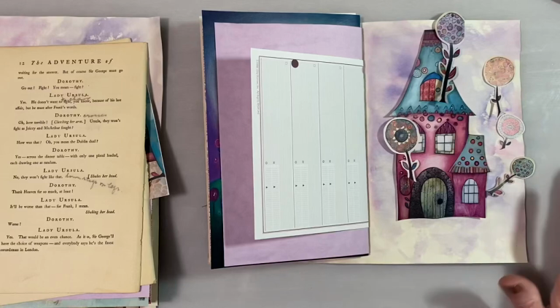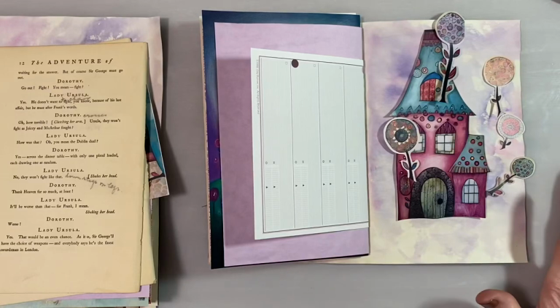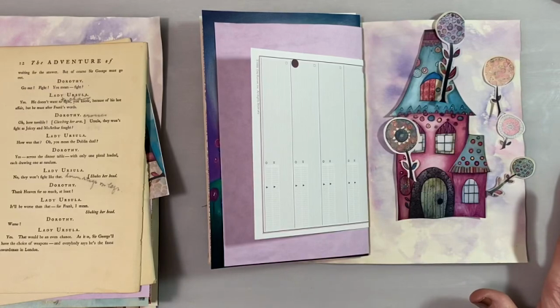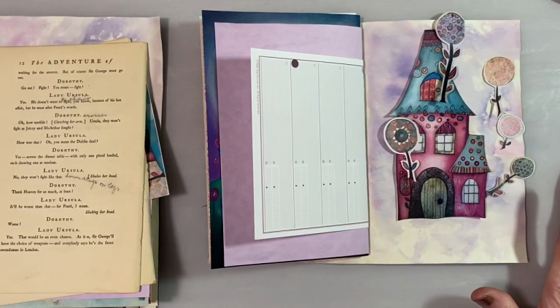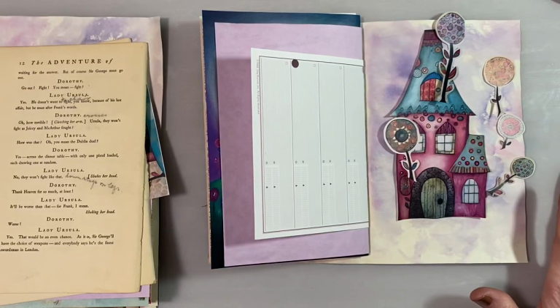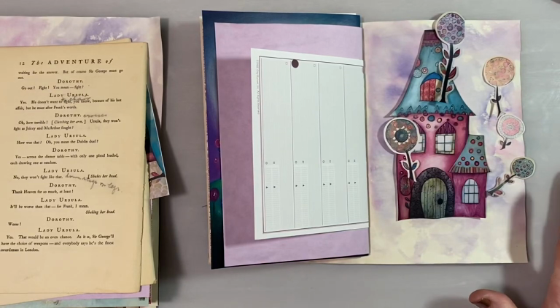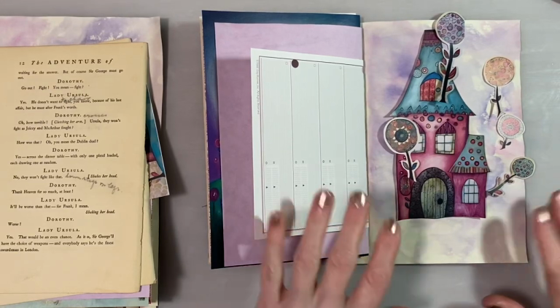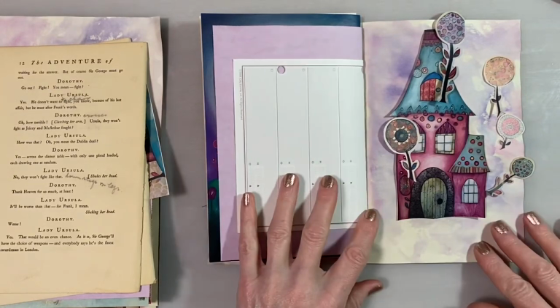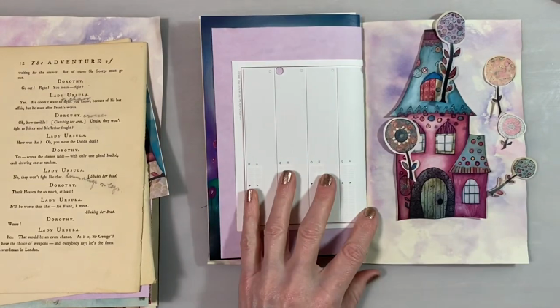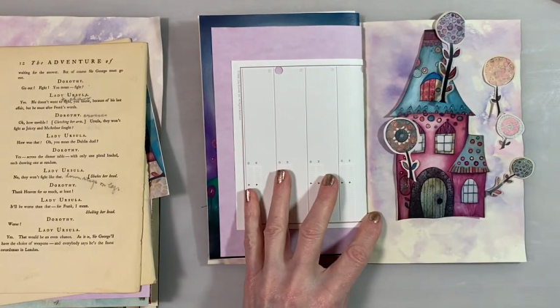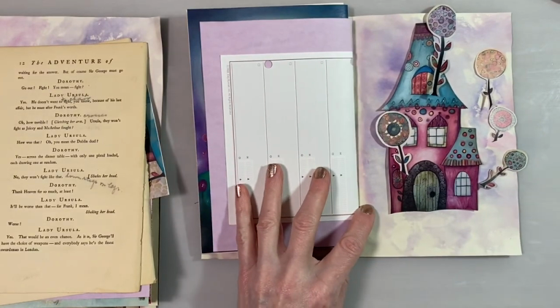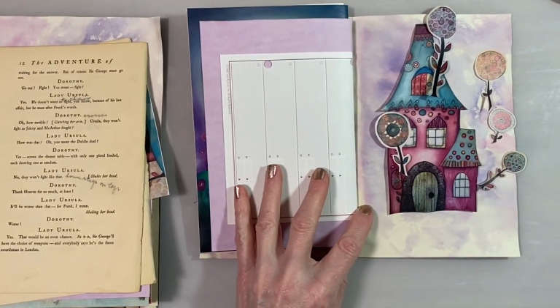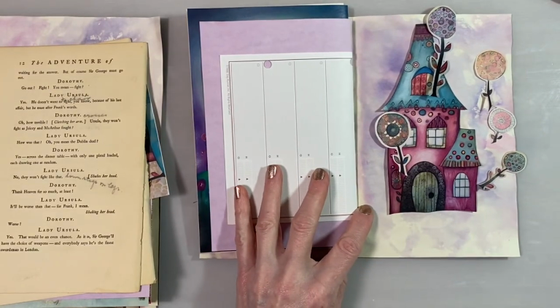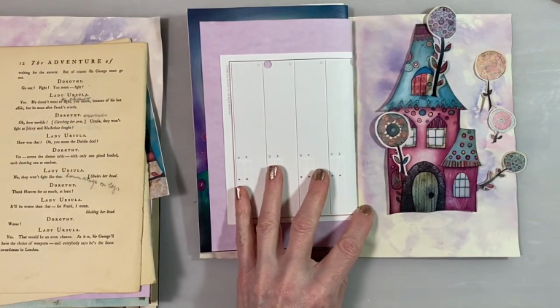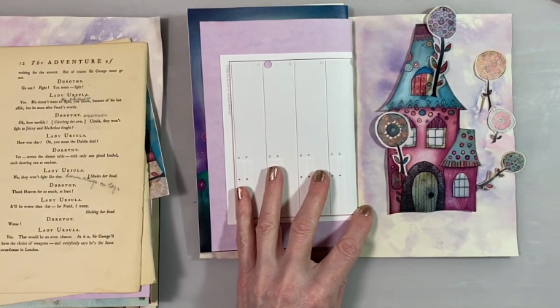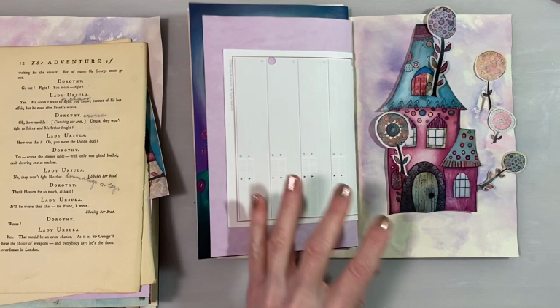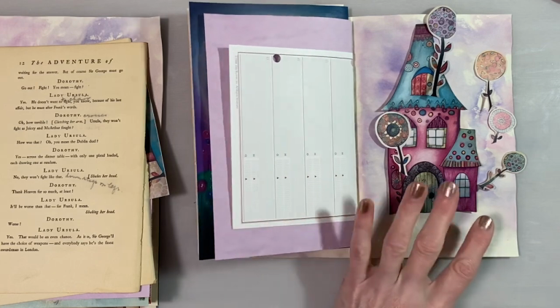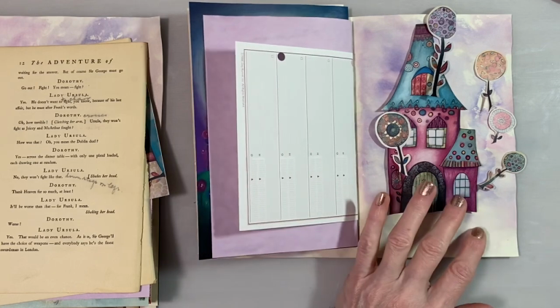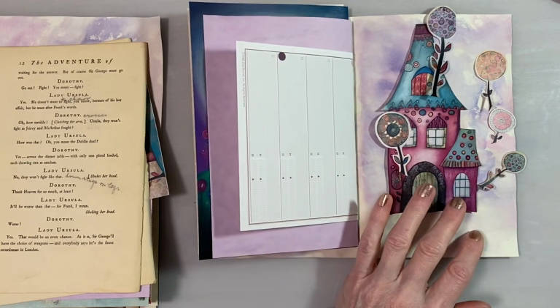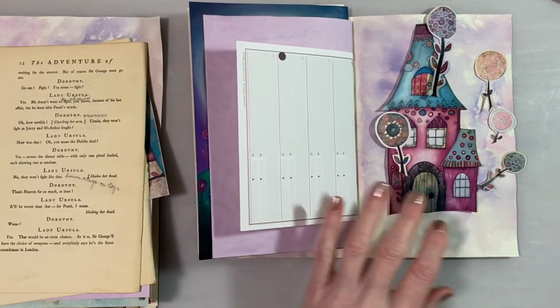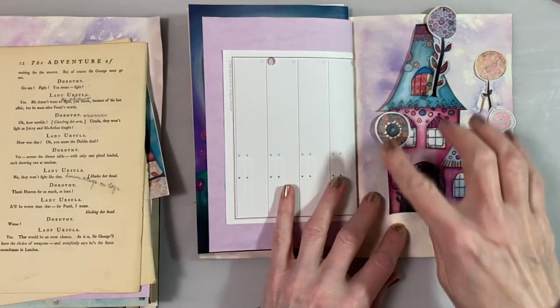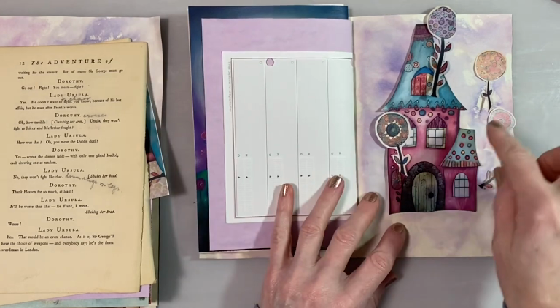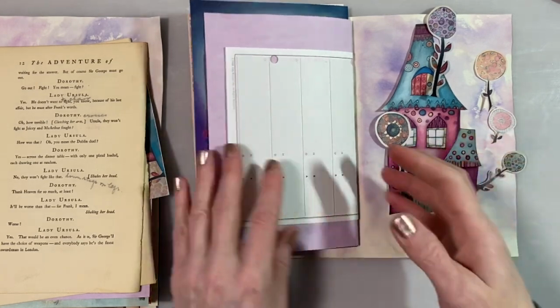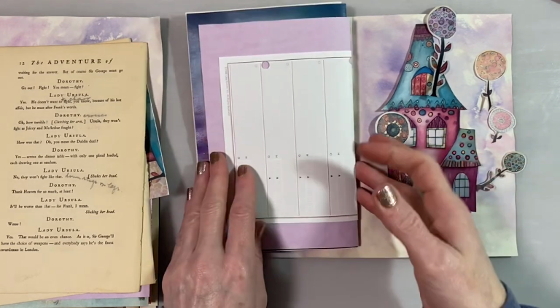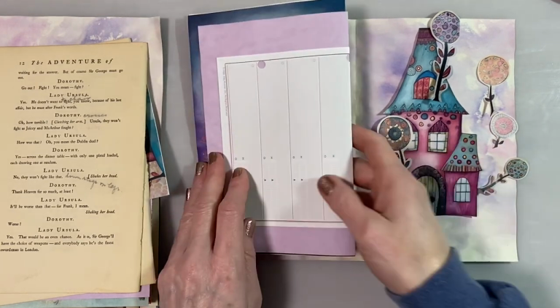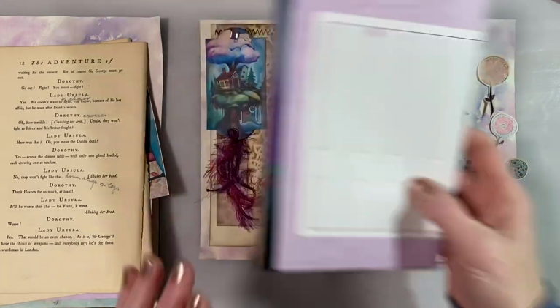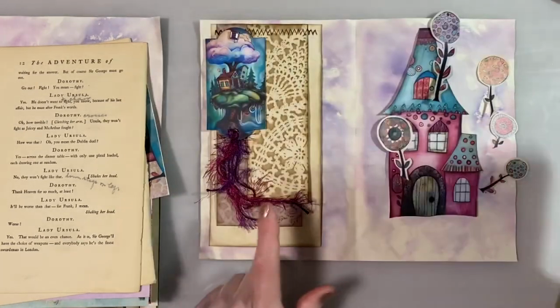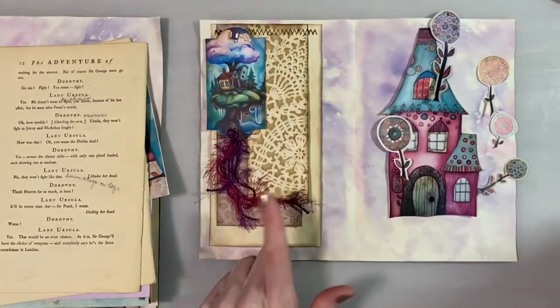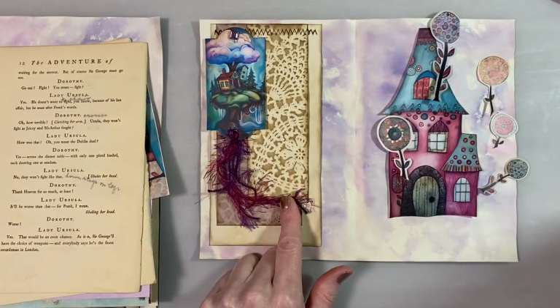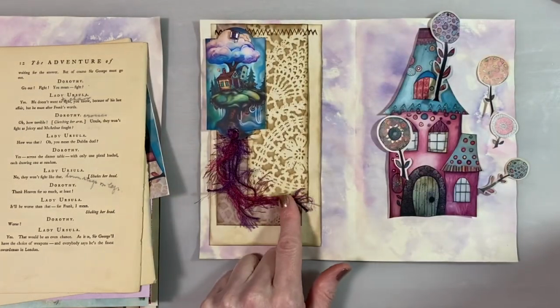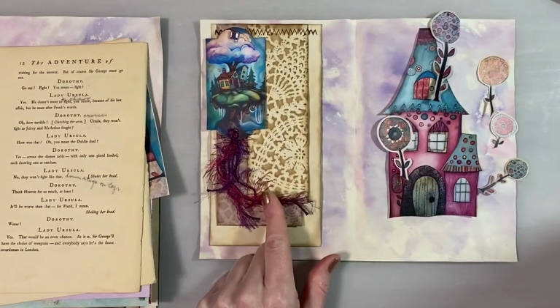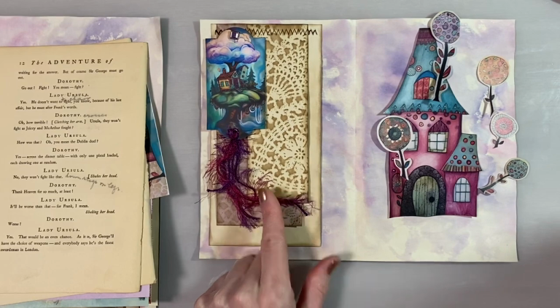Hello, it's Stephanie with Coffee Paper Scissors. I have decided to add a pocket on the back side of that page we were working on in the last video.